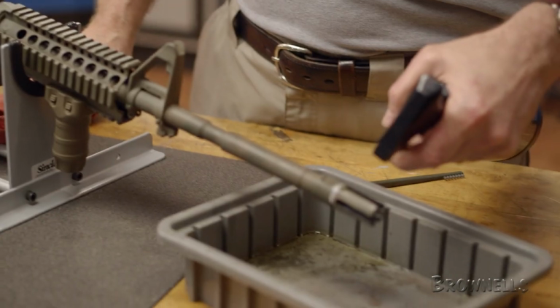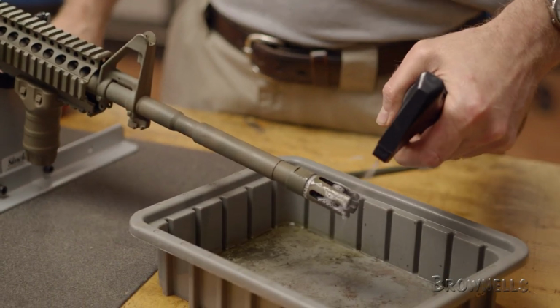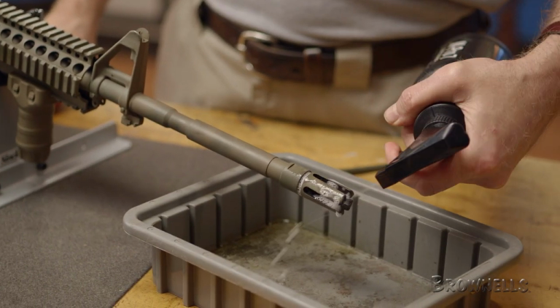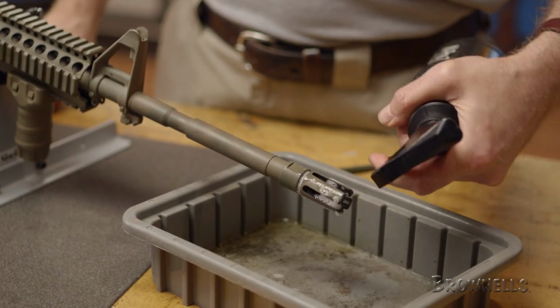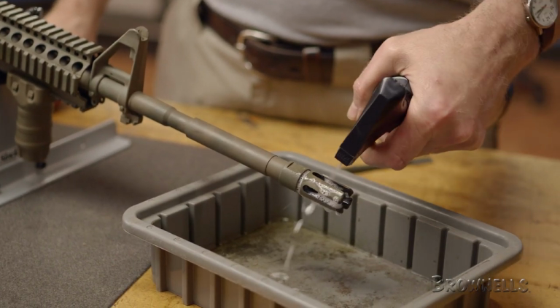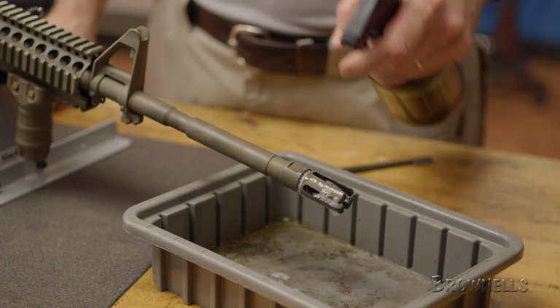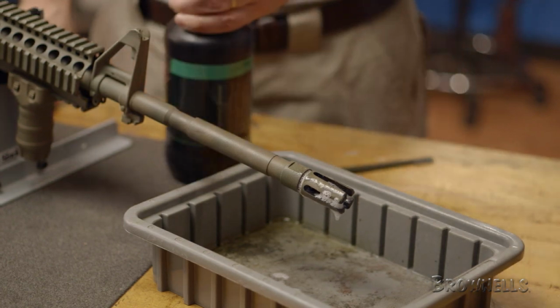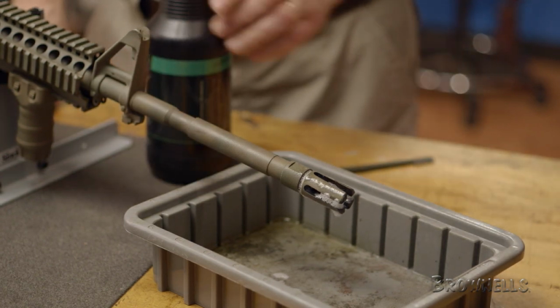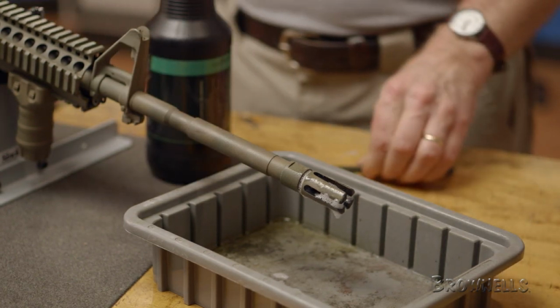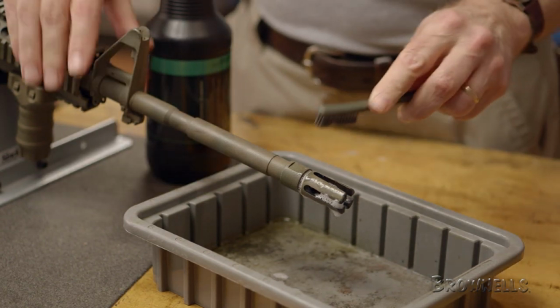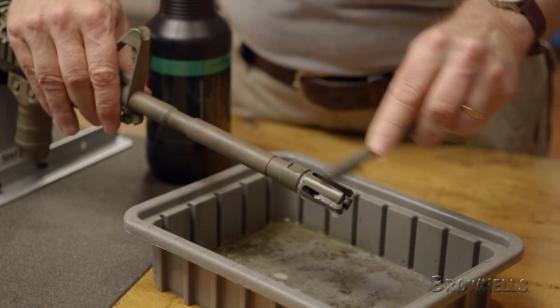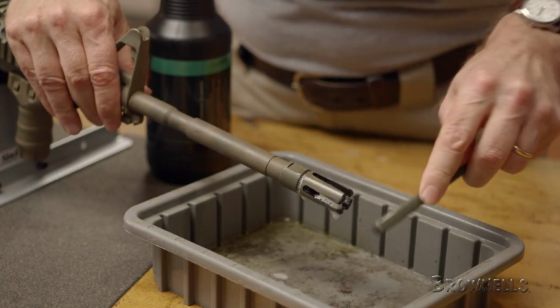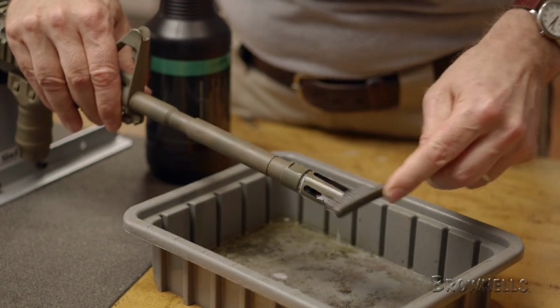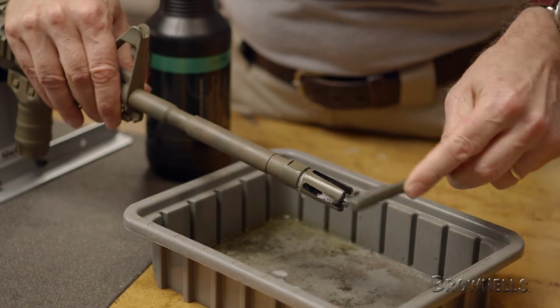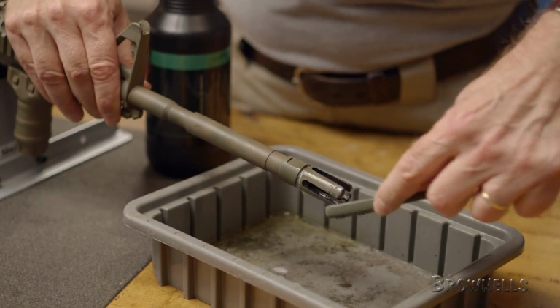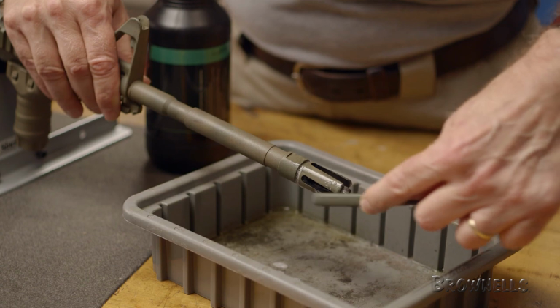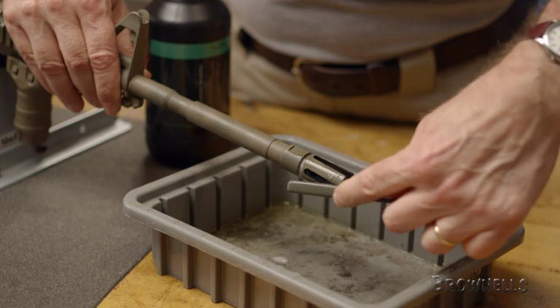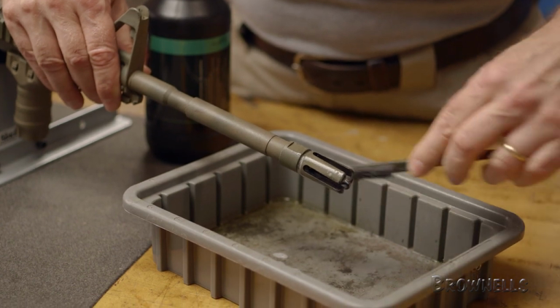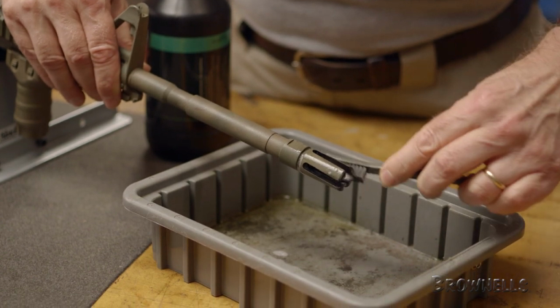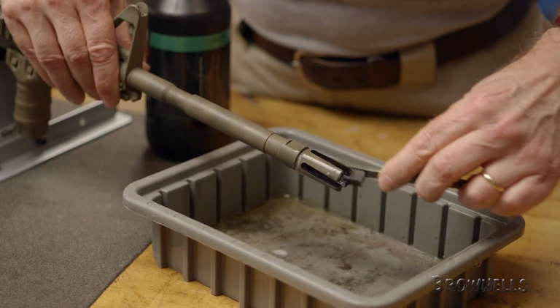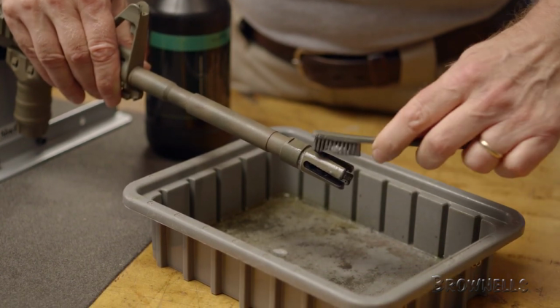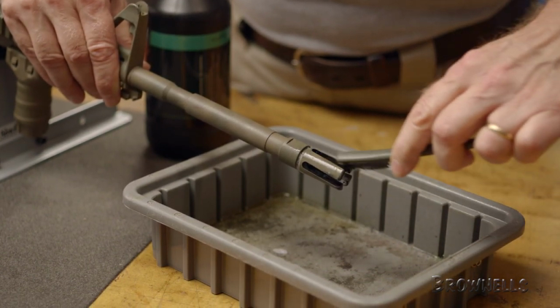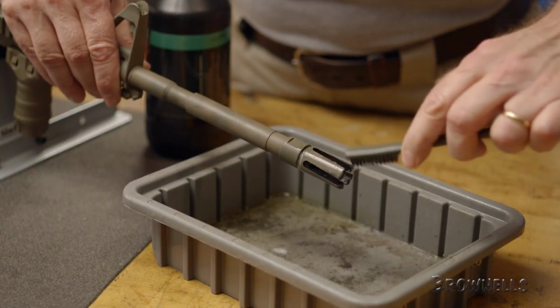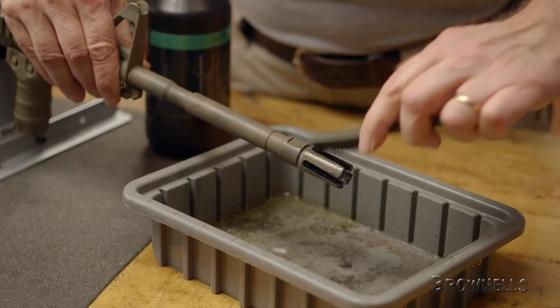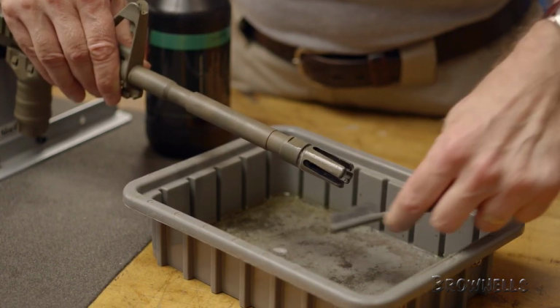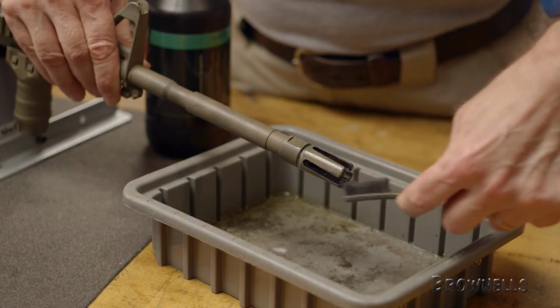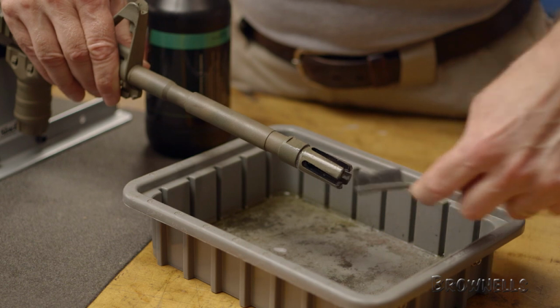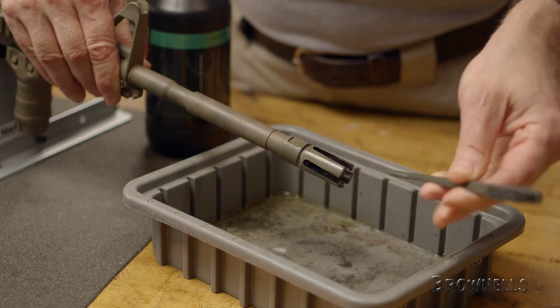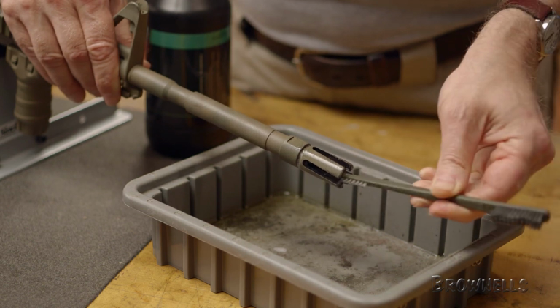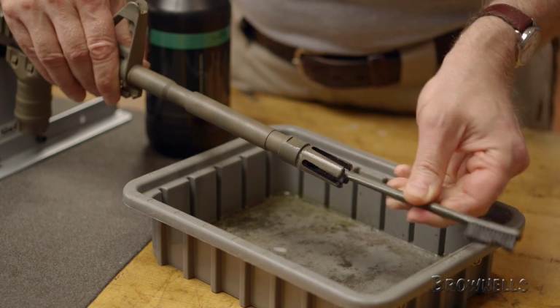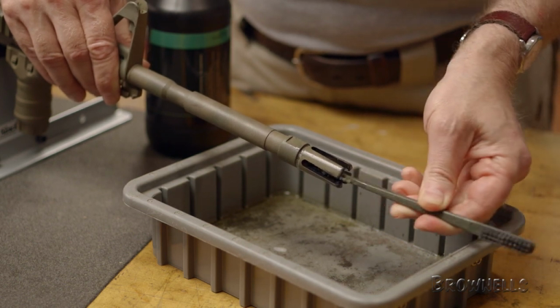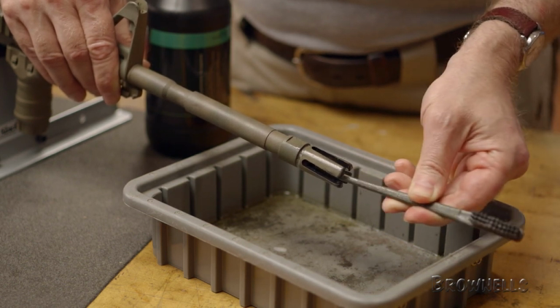While we're here cleaning the barrel, we'll also want to clean the flash hider. This is easily done by spraying the muzzle with M-Pro 7 and scrubbing, as there can be a substantial buildup of burnt powder and carbon. If not removed, this powder can reduce the effectiveness of your muzzle brake or flash hider.